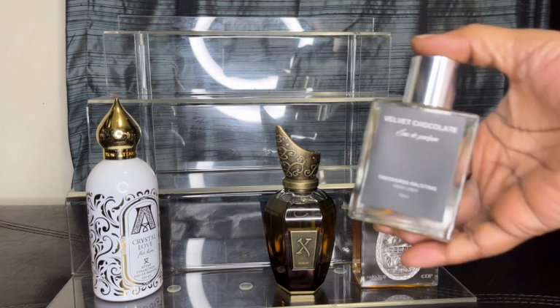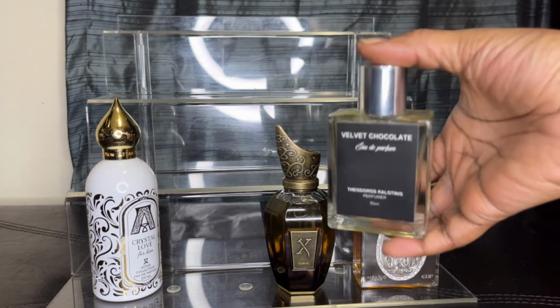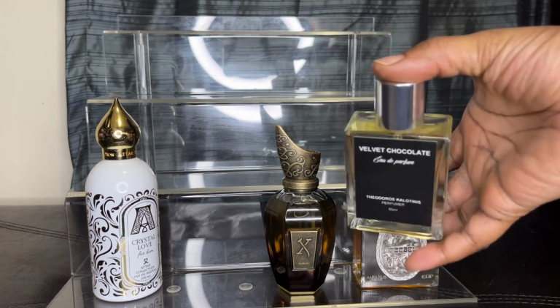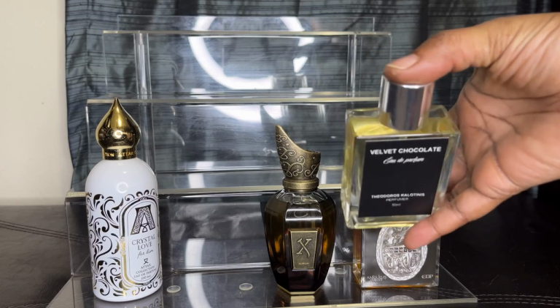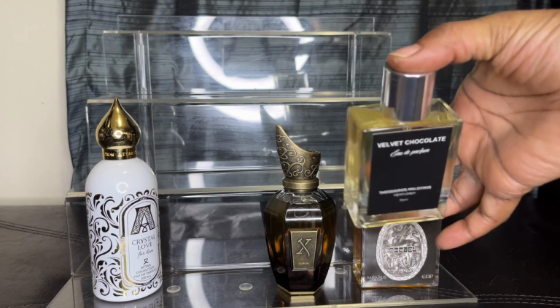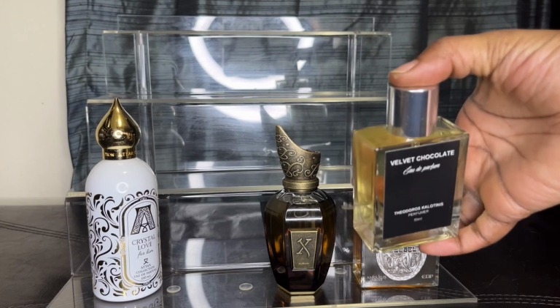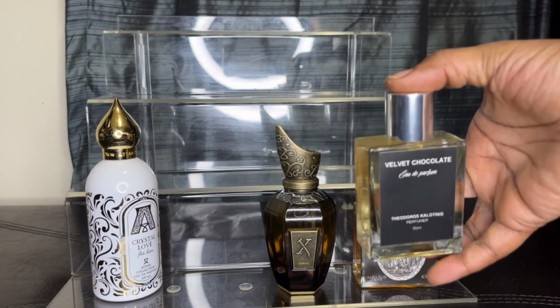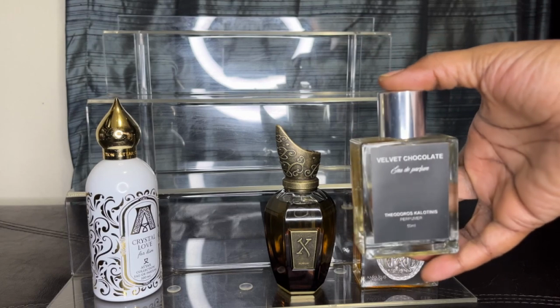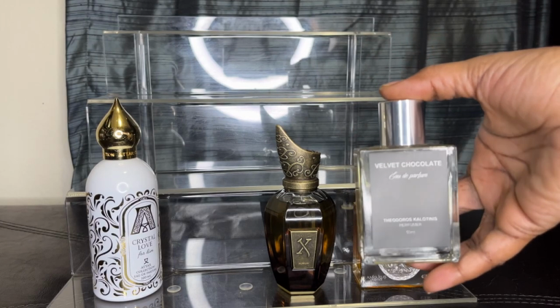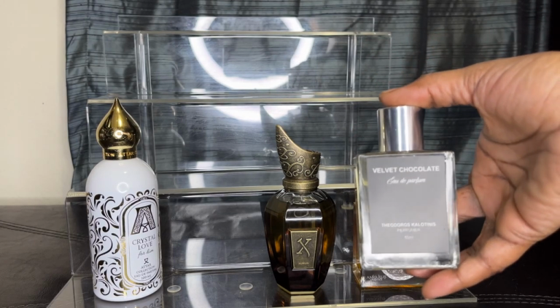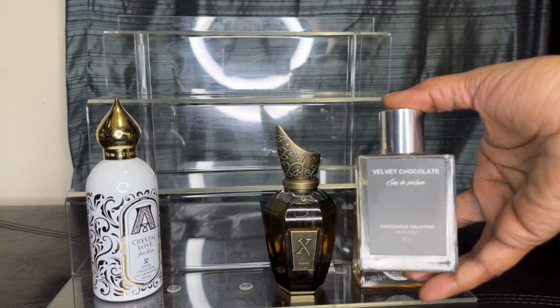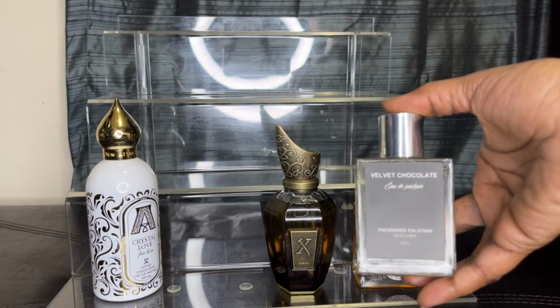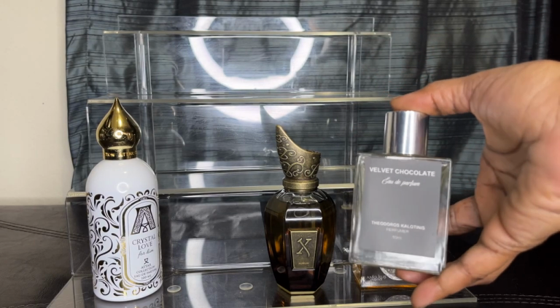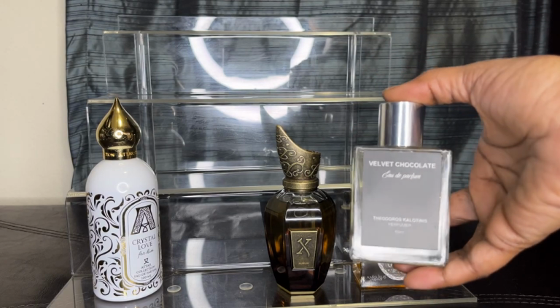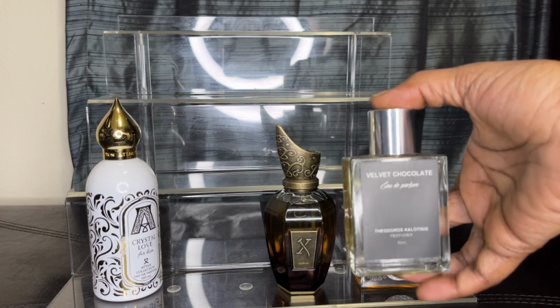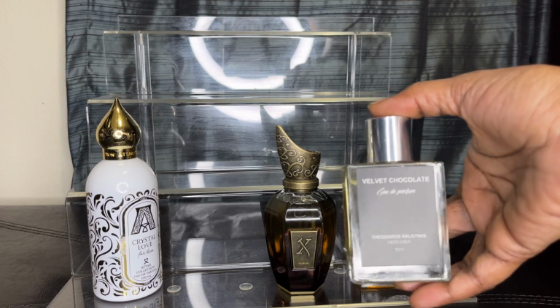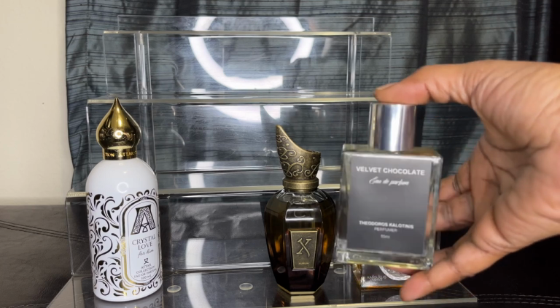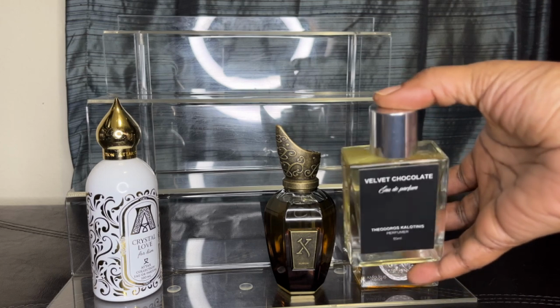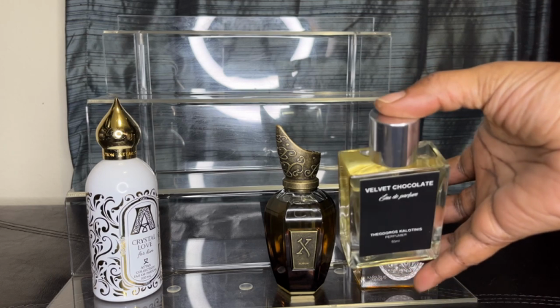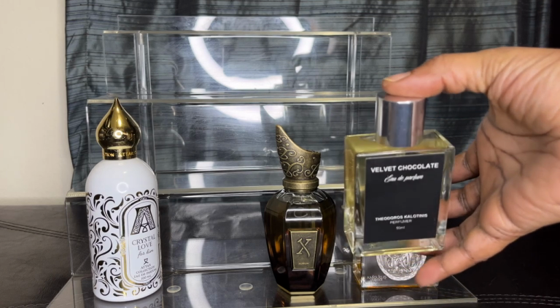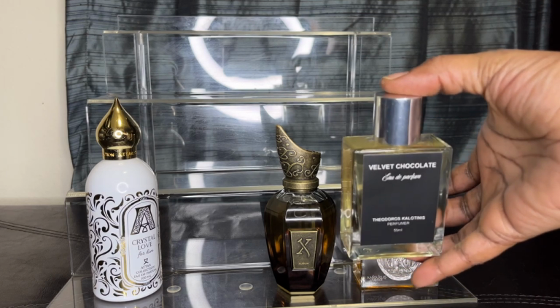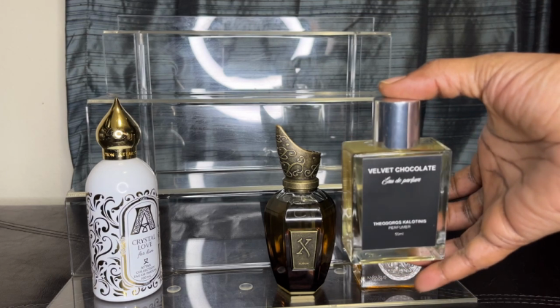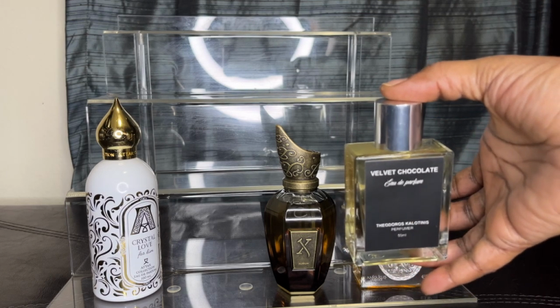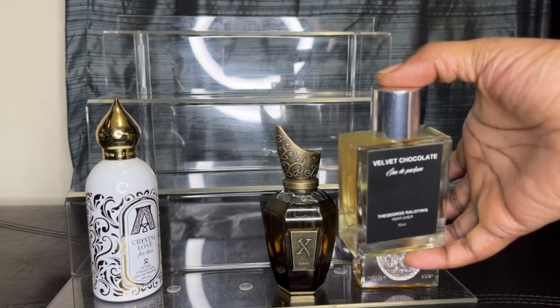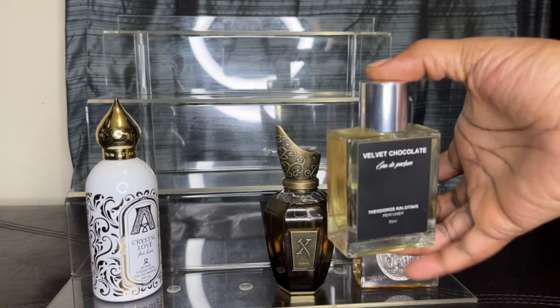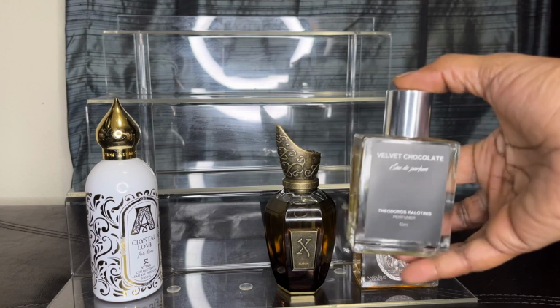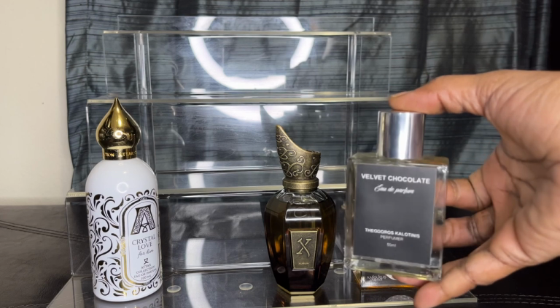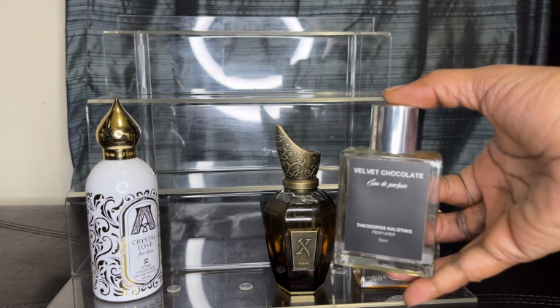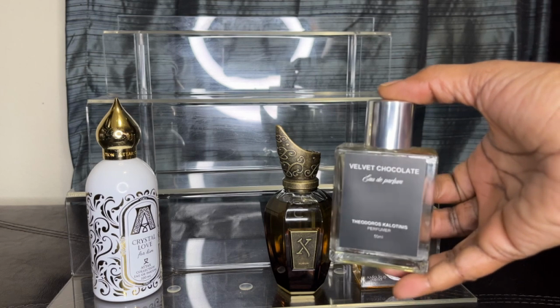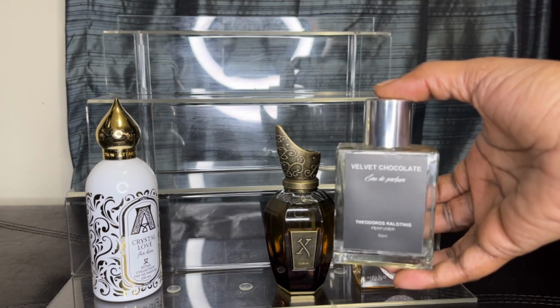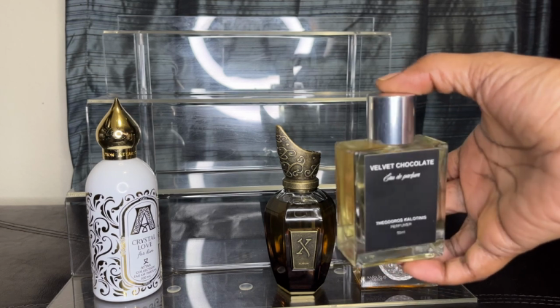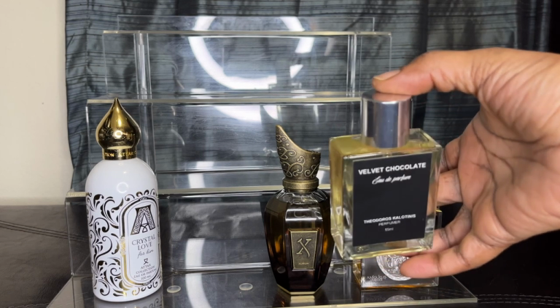I have Velvet Chocolate by Theodoros Kalotinis — I never say his last name right. But this is literally what you think: a velvet chocolate, like a velvet chocolate cake in a bottle.